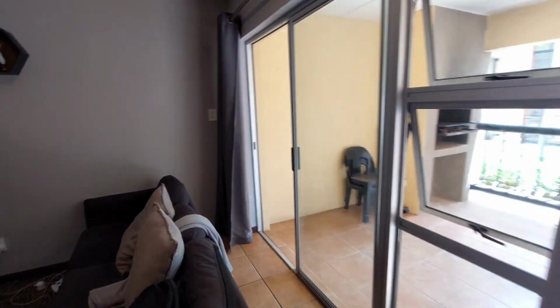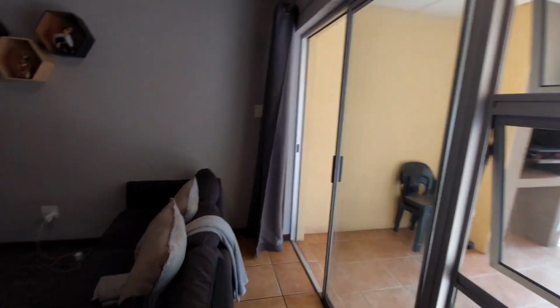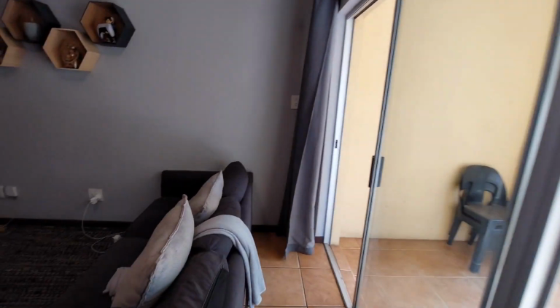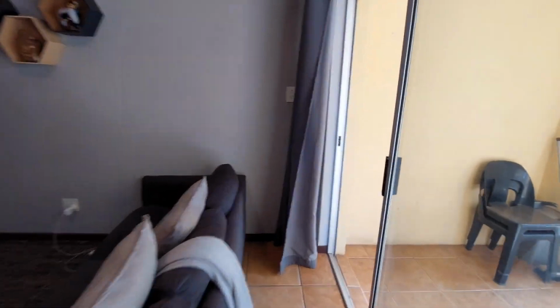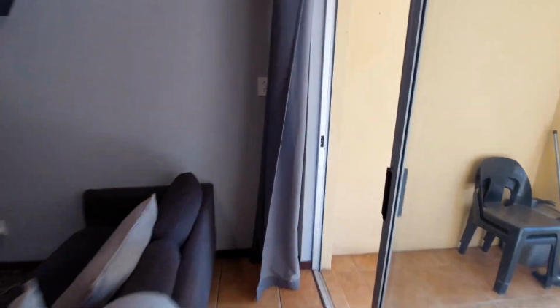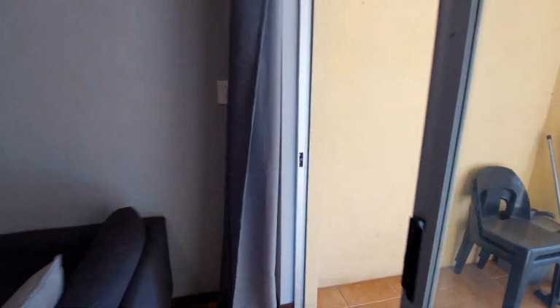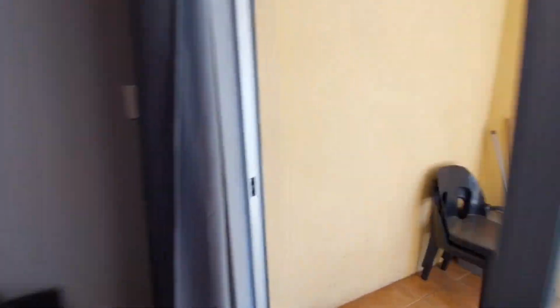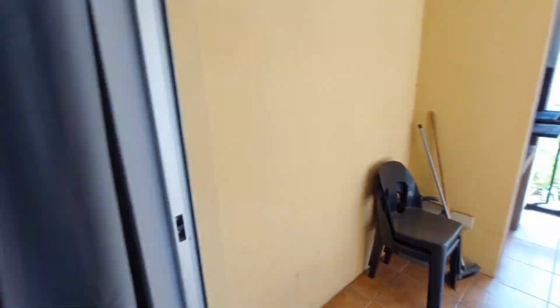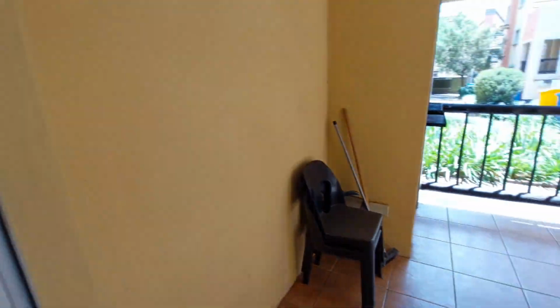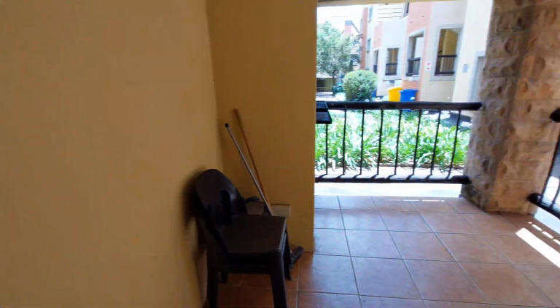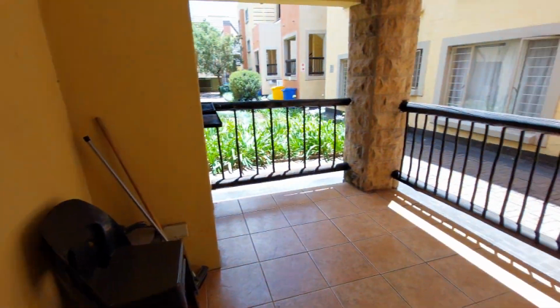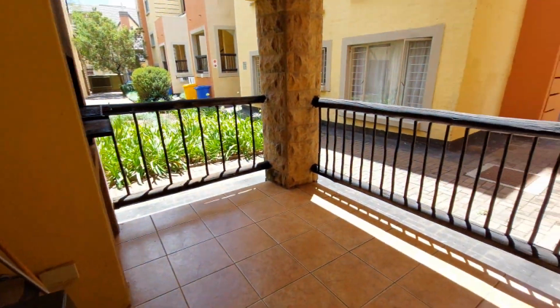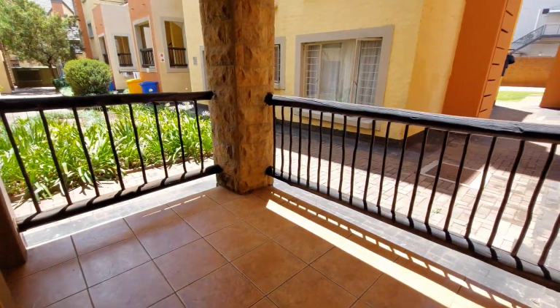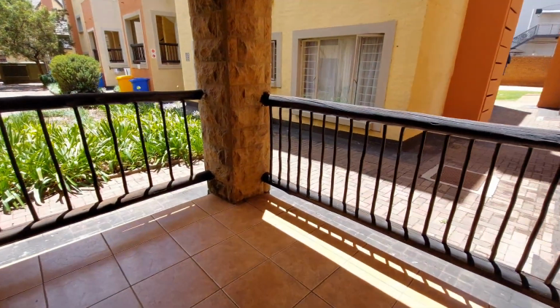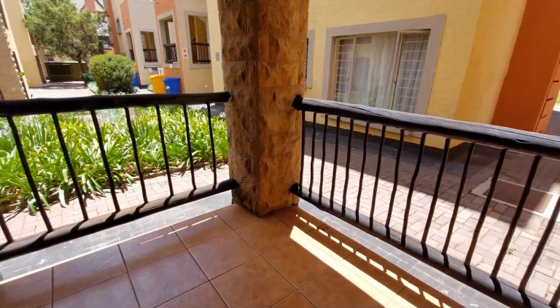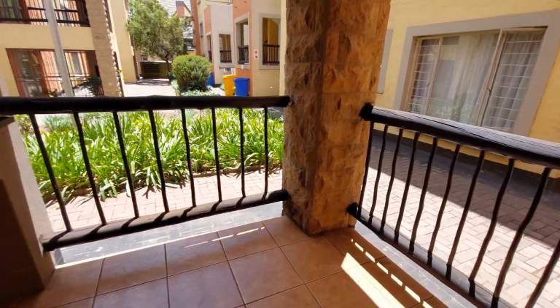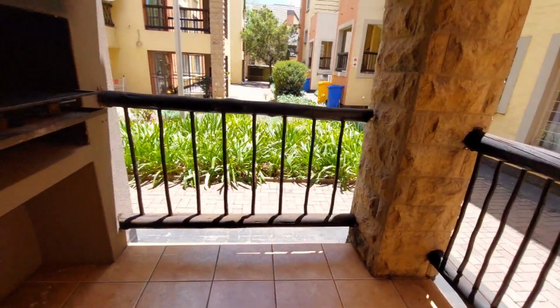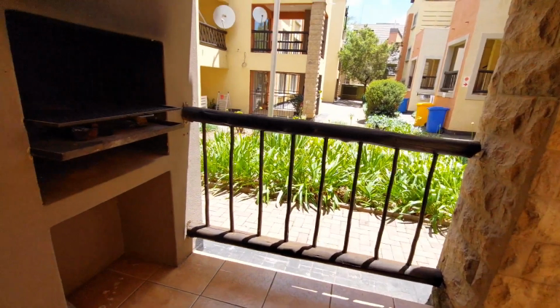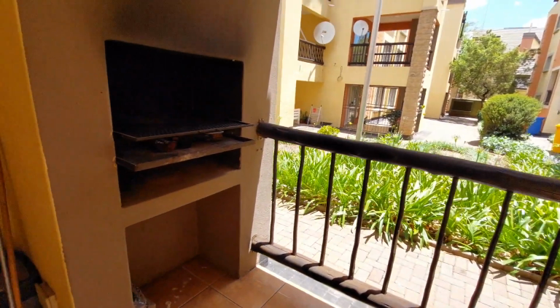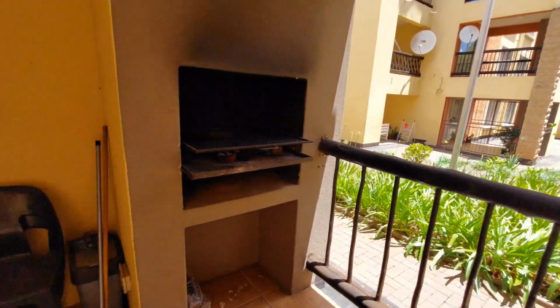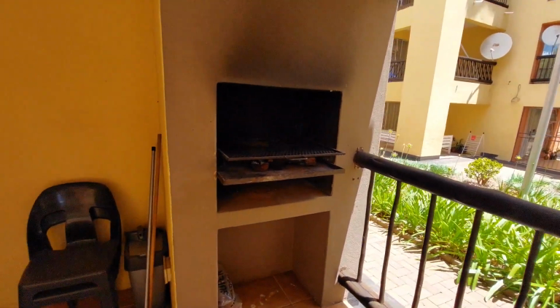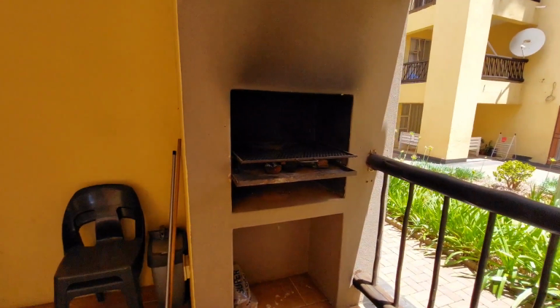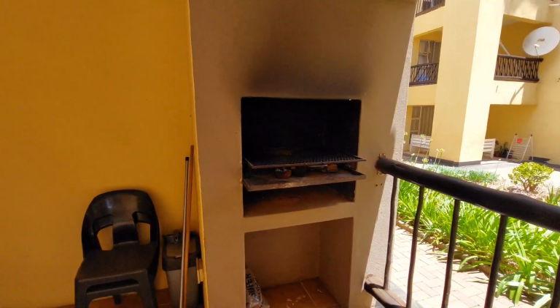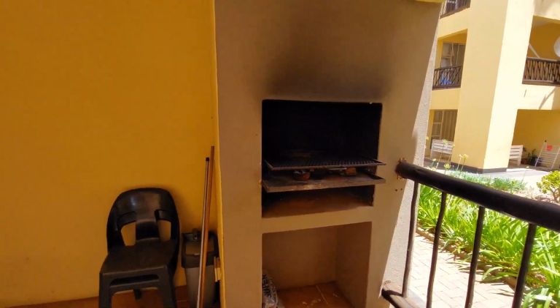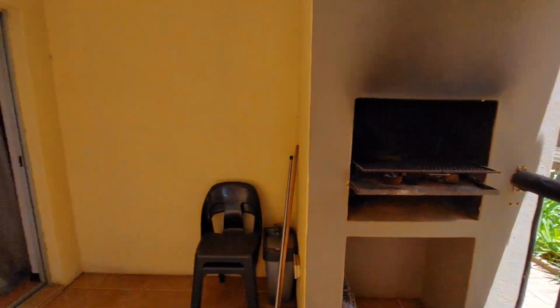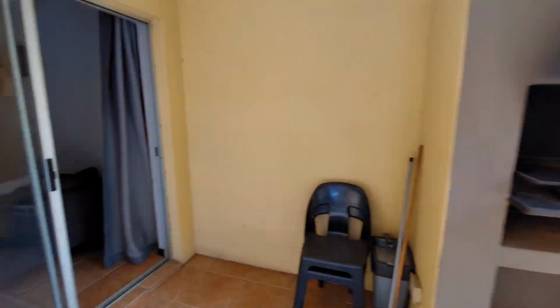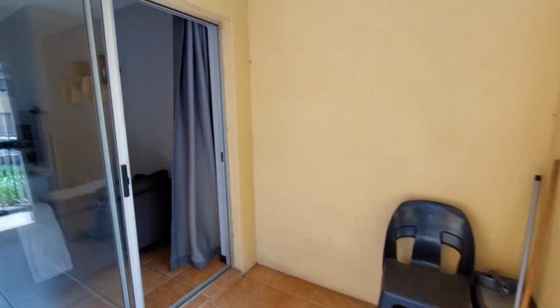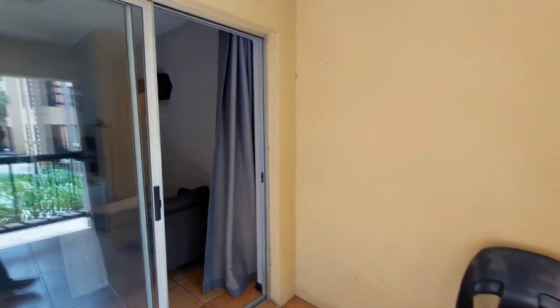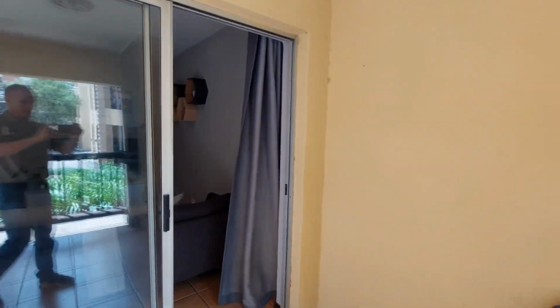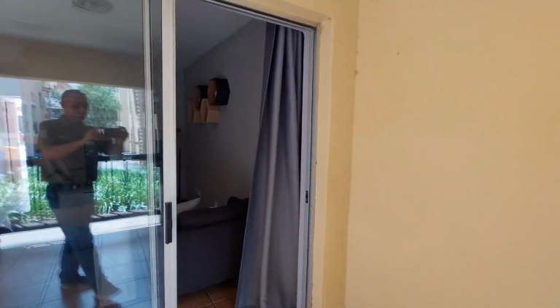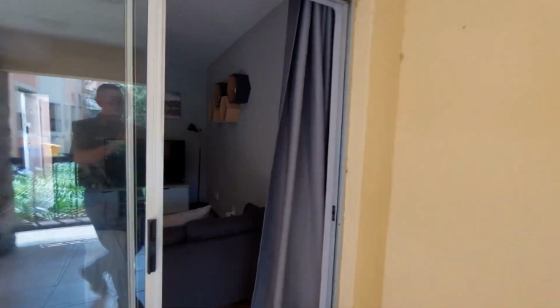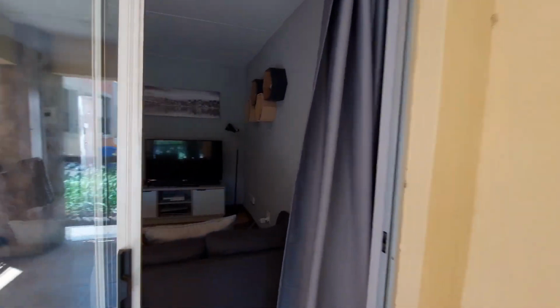And then stepping out onto the patio, which also has a built-in braai — very nice. Let's go have a look at the clubhouse.